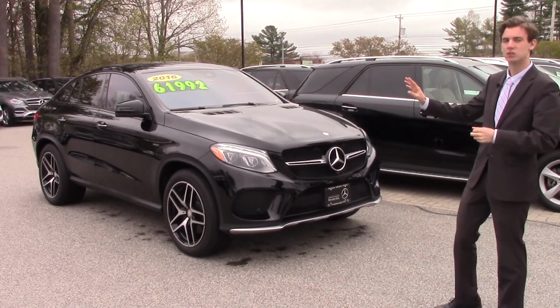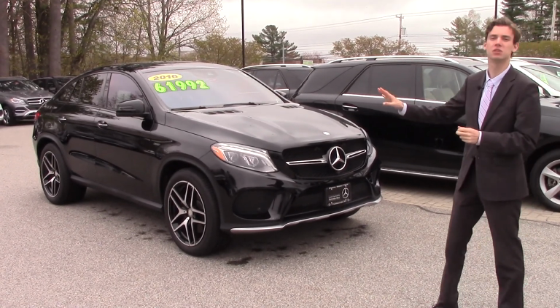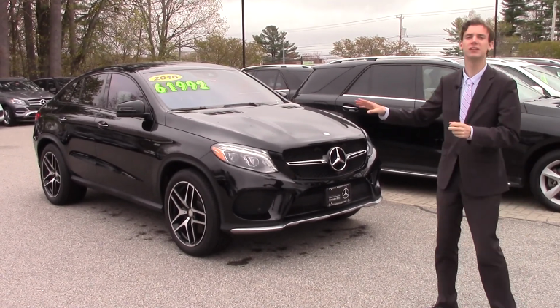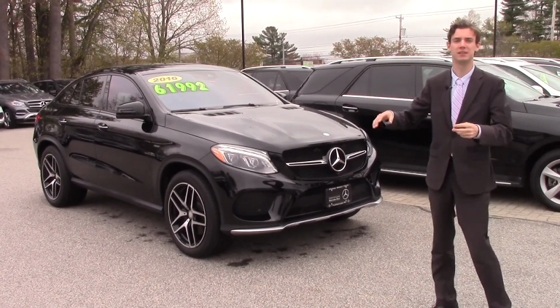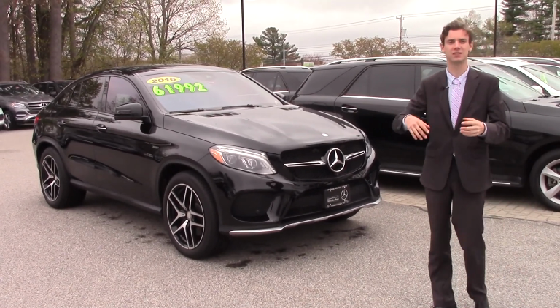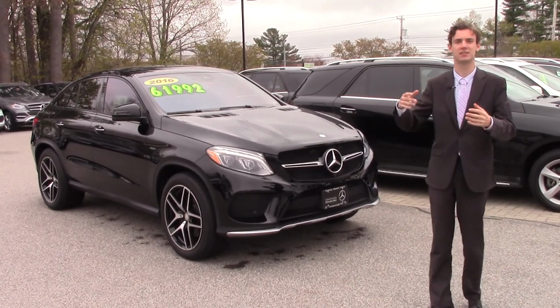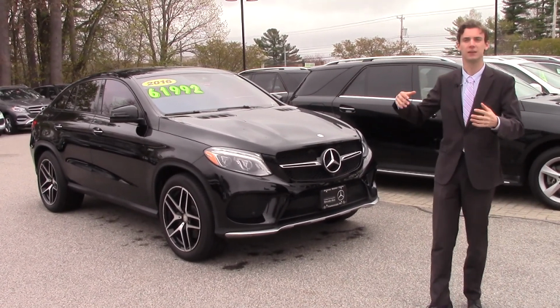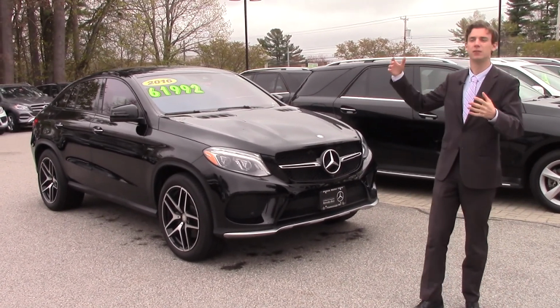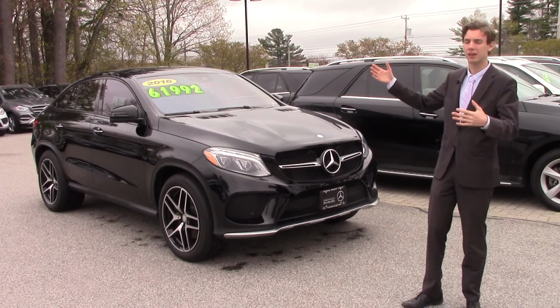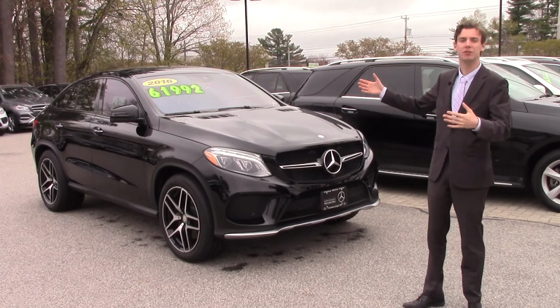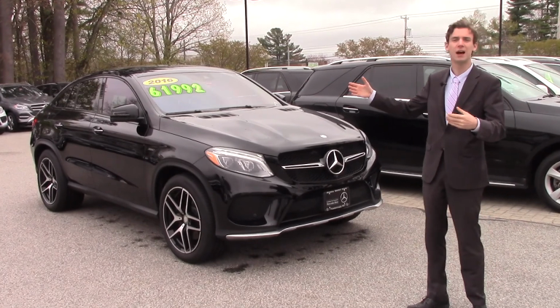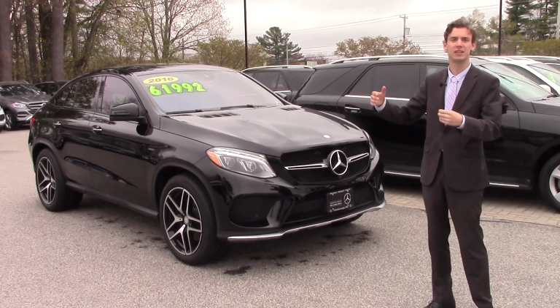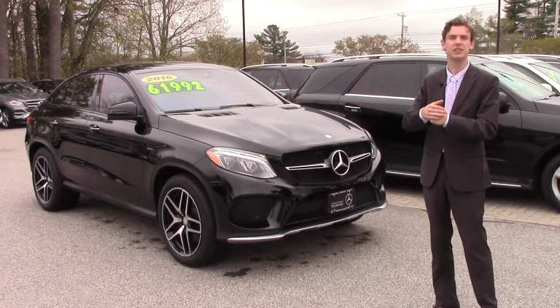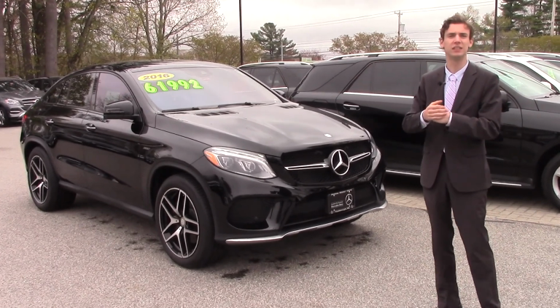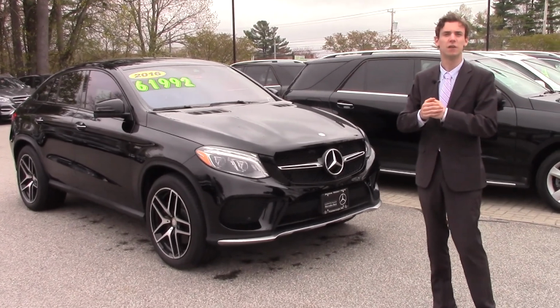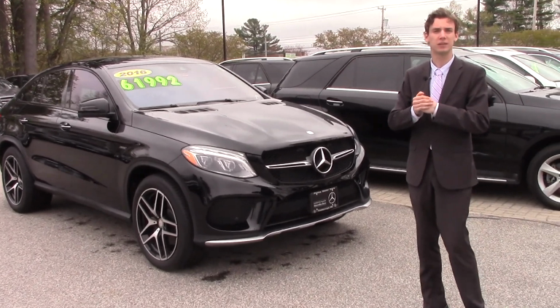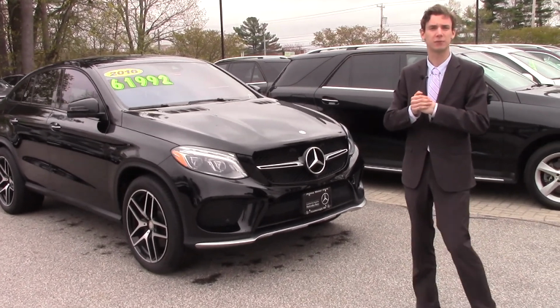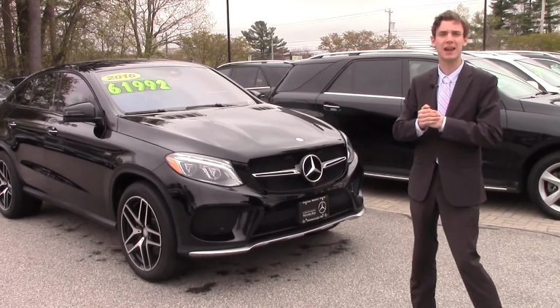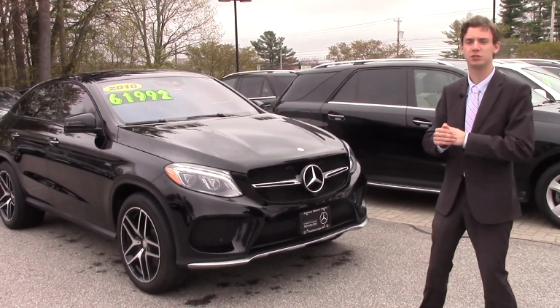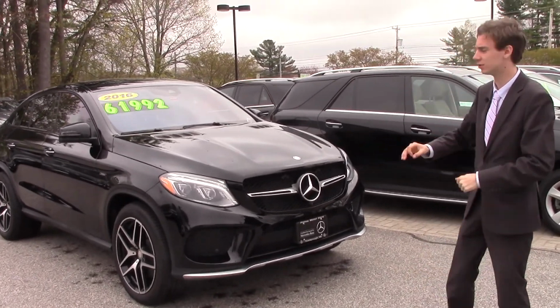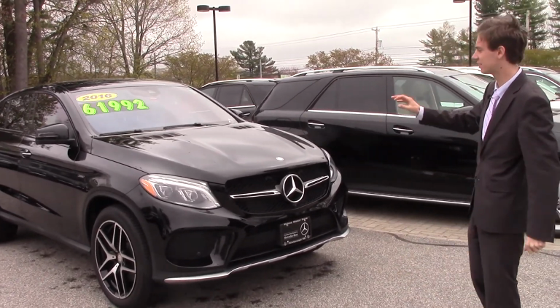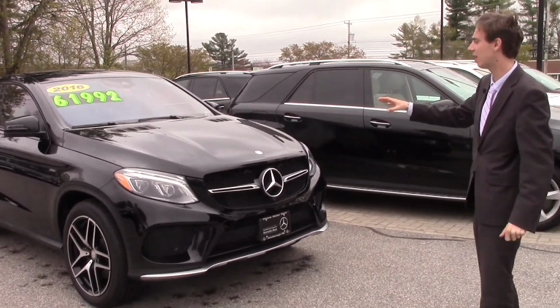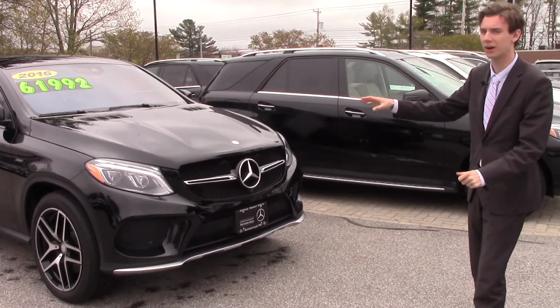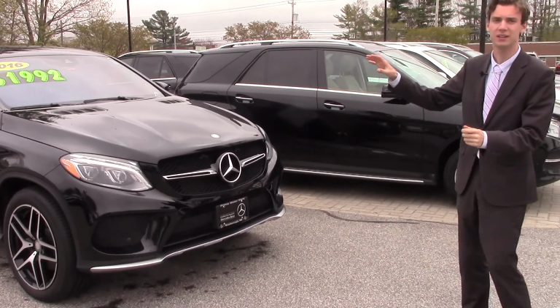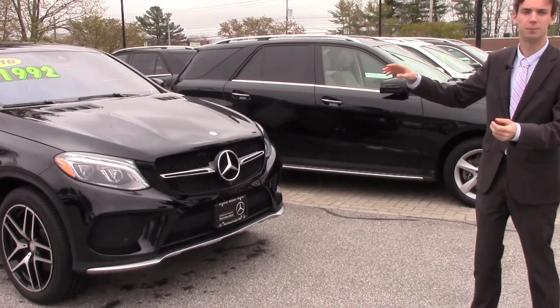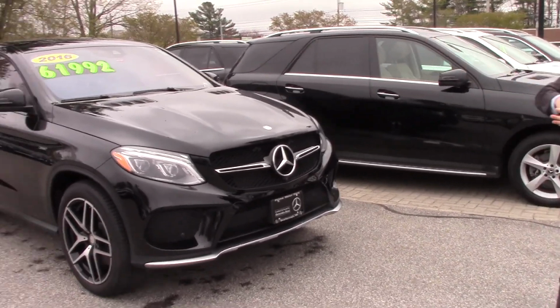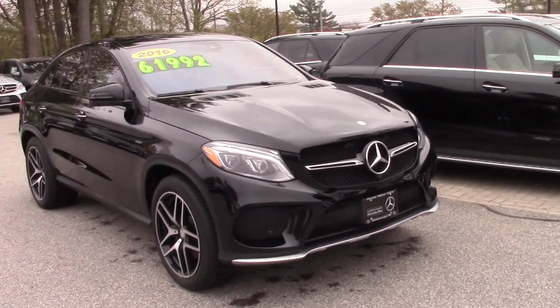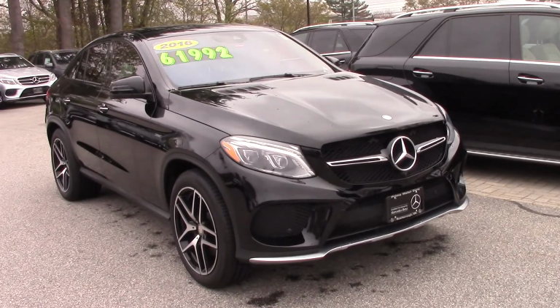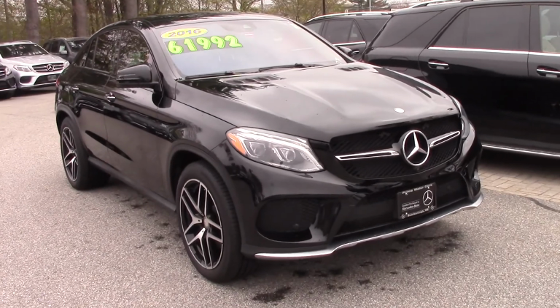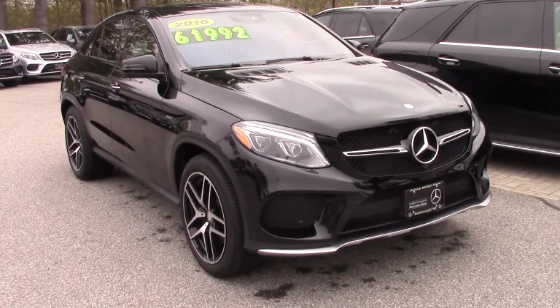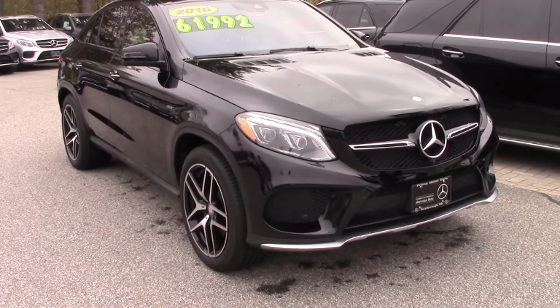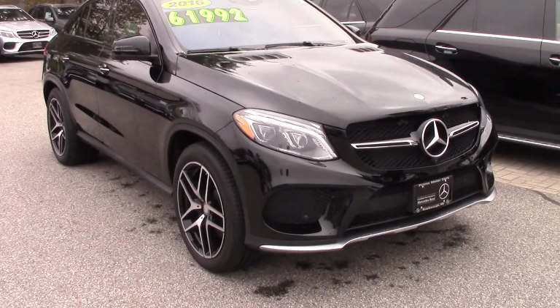What this really means is it's labeled now as a GLE 43 AMG. This has the upgraded, bigger twin turbo V6.